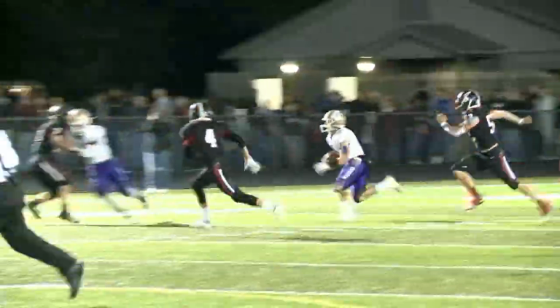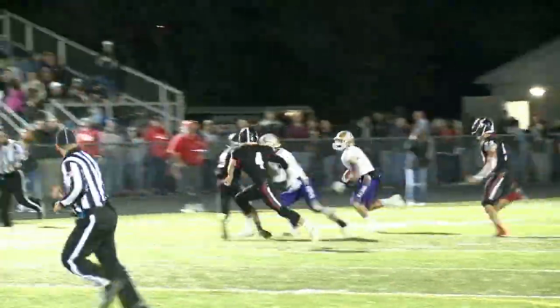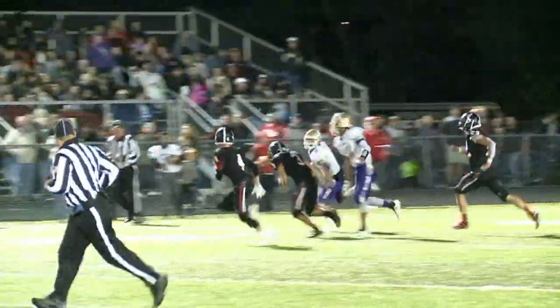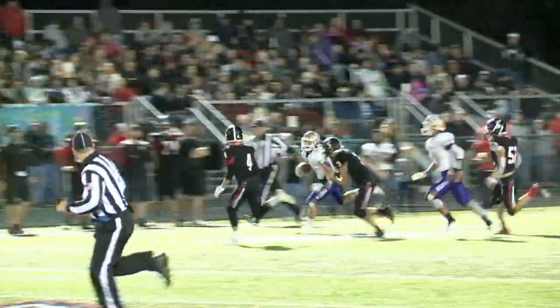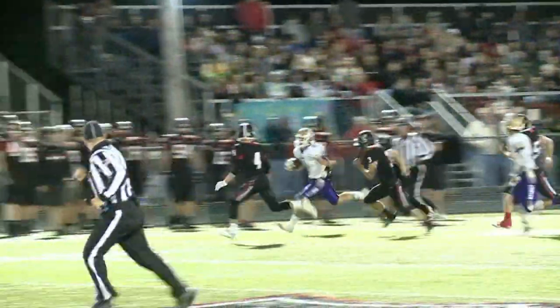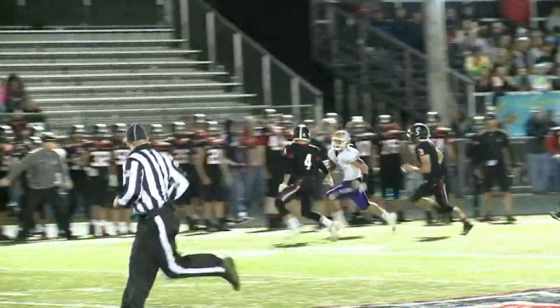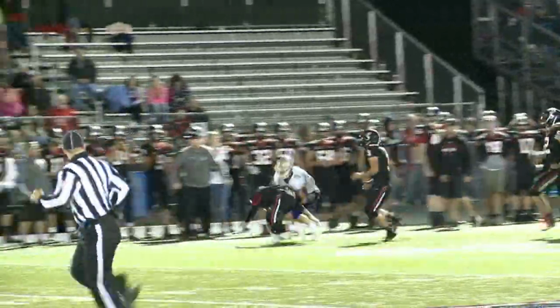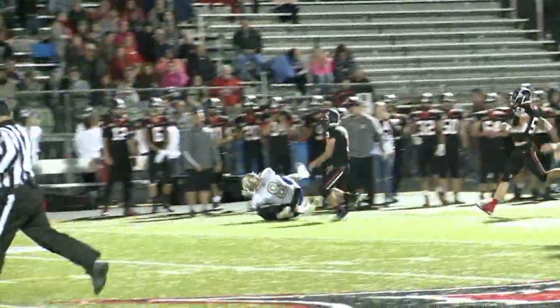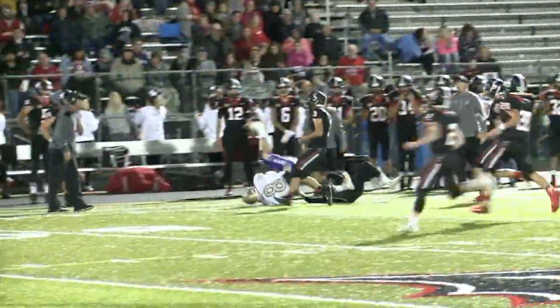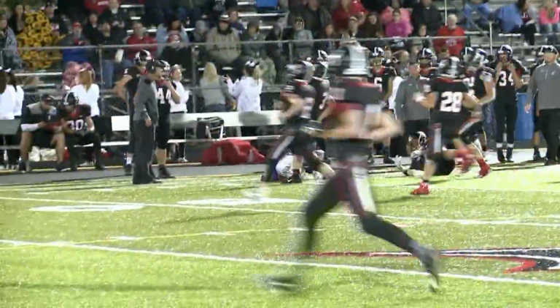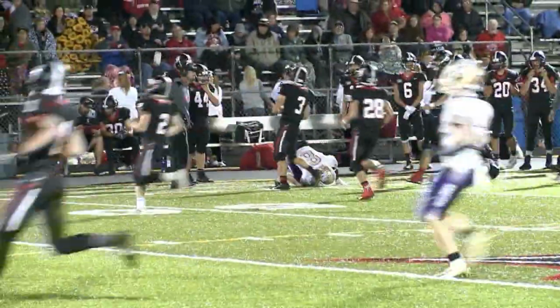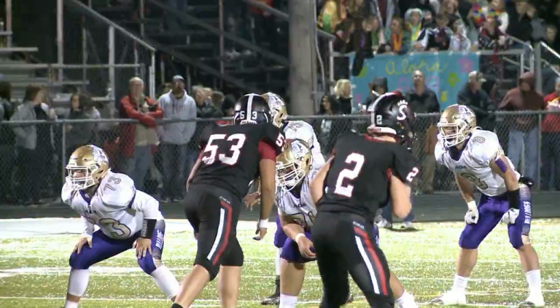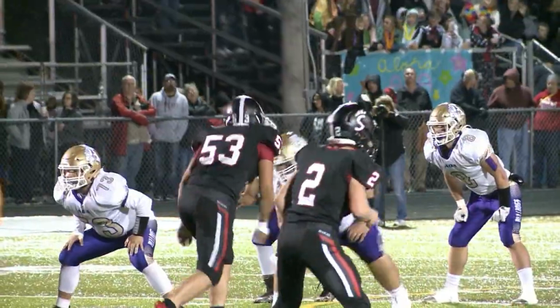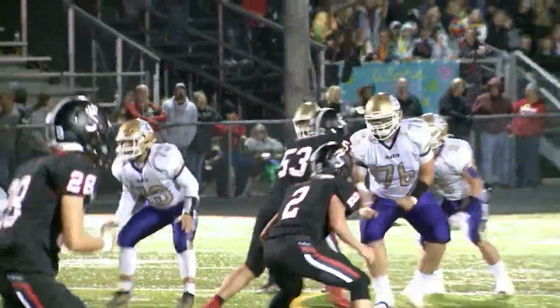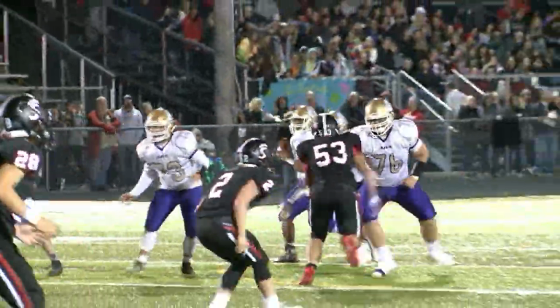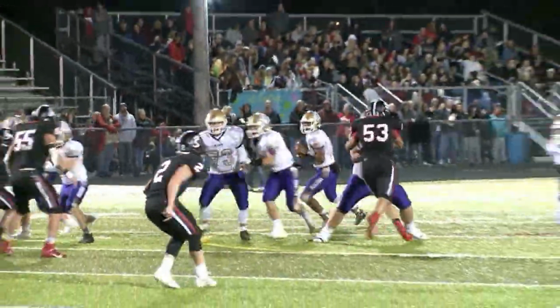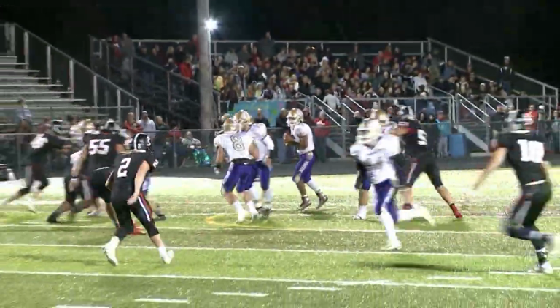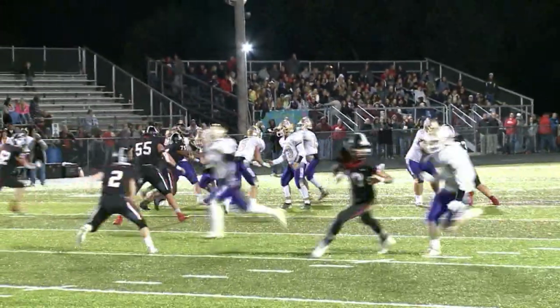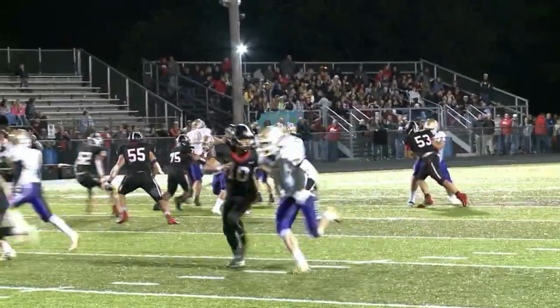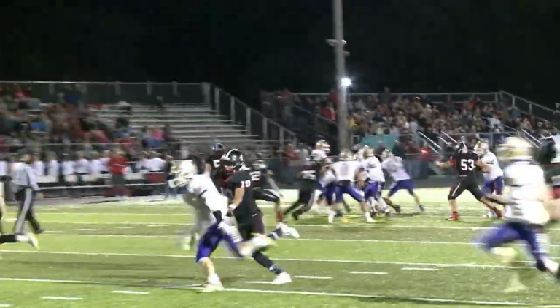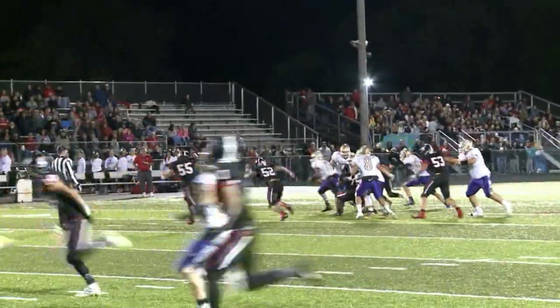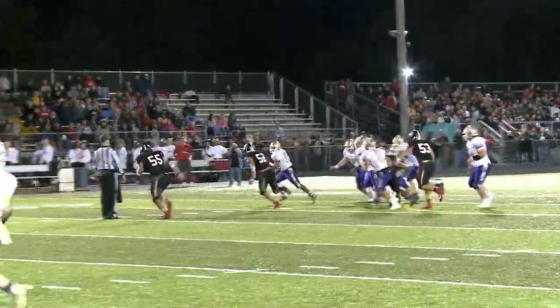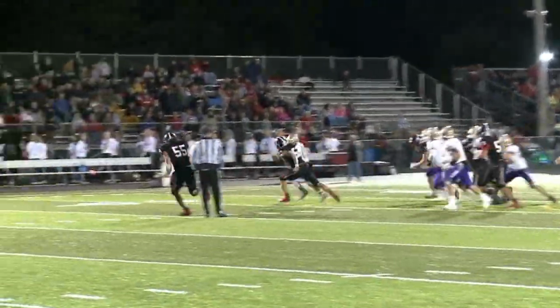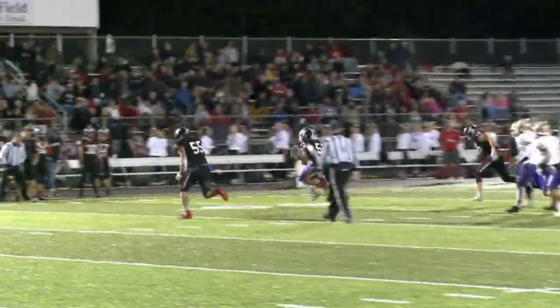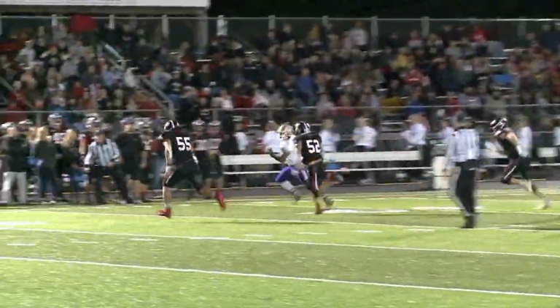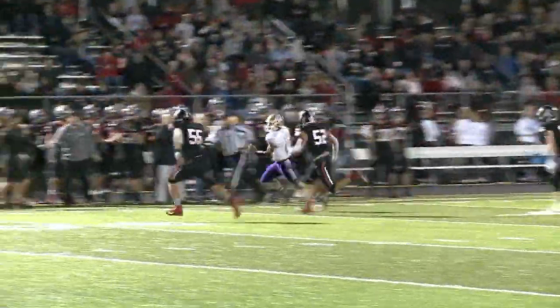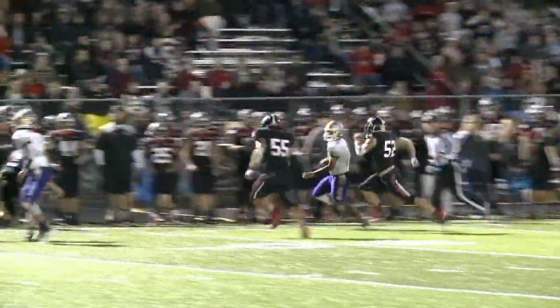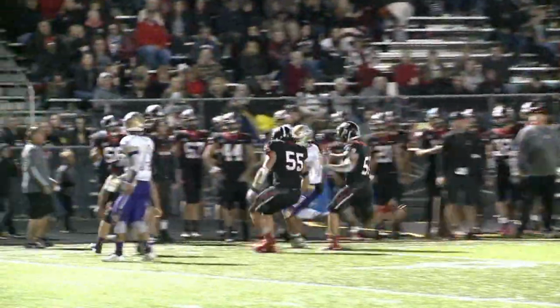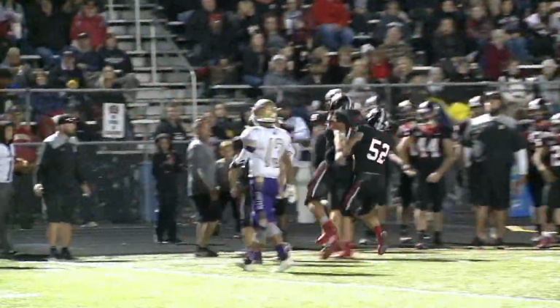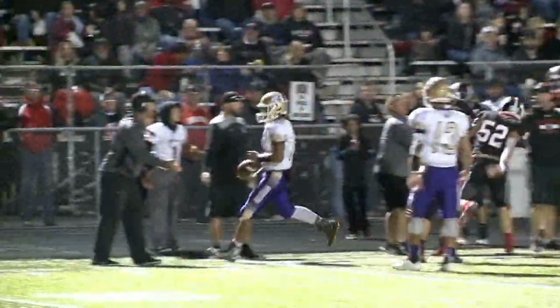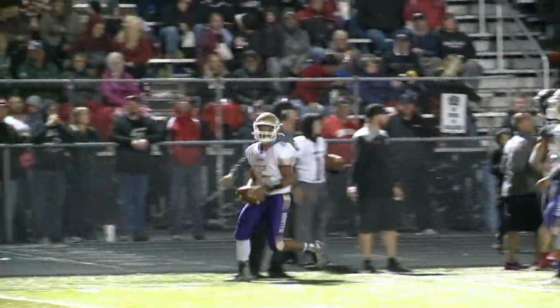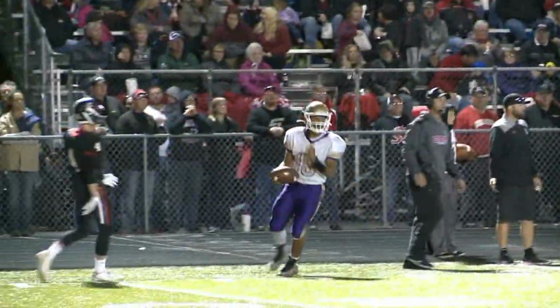Keegan Hull for Ada, the Bulldogs — nice run down the sideline, gain of about 25, pushed out of bounds. Now third down. Brandon Hull to throw; he looks like Steve Young on this play, rolls out. Third and seven — he moves the chains.